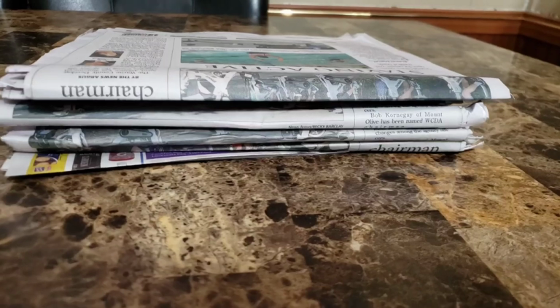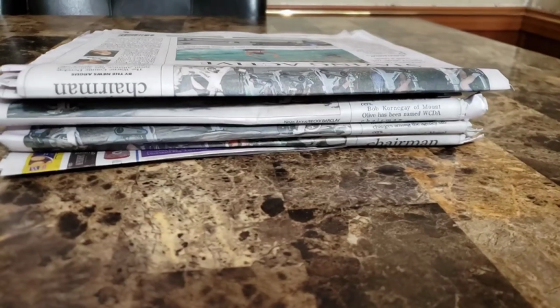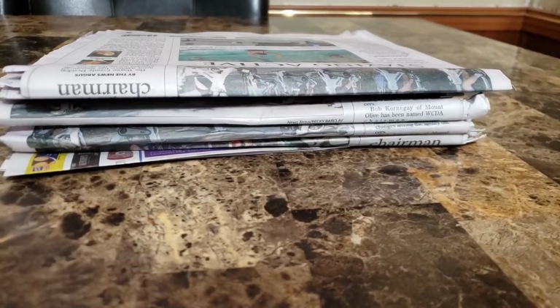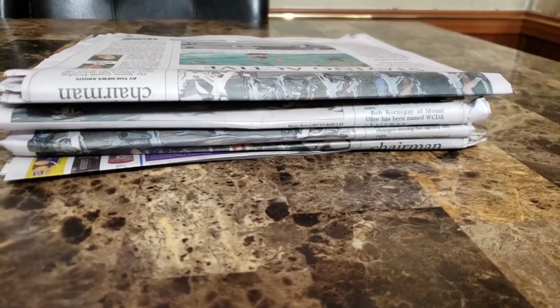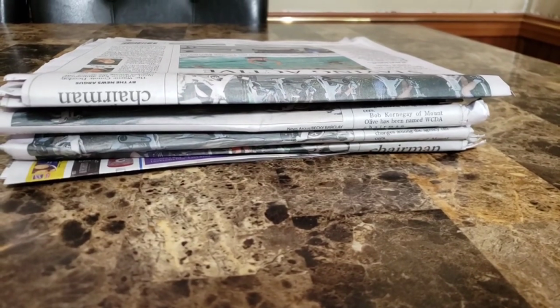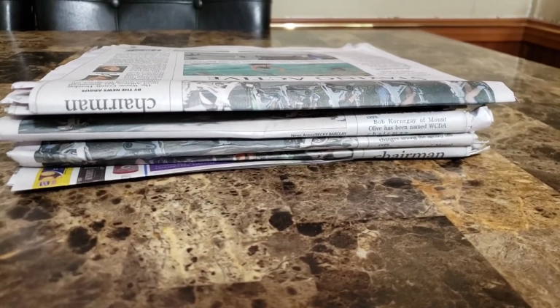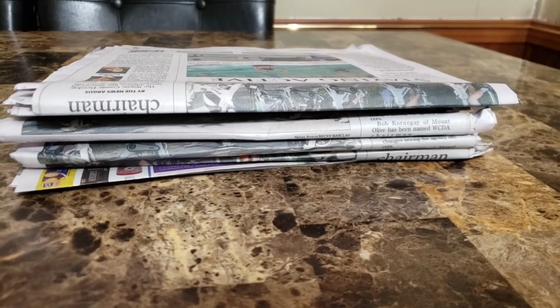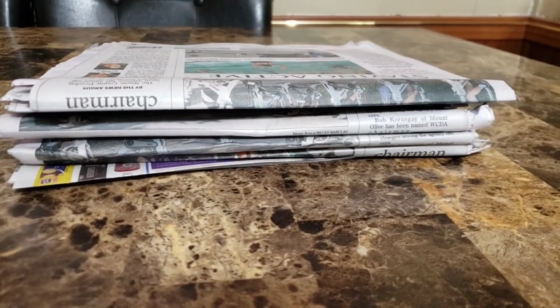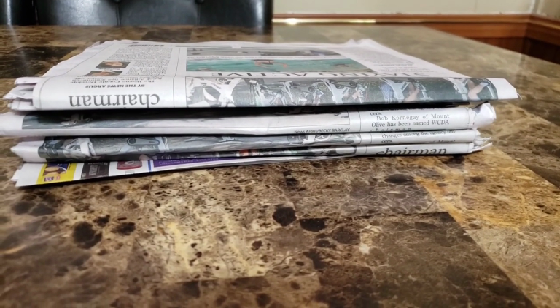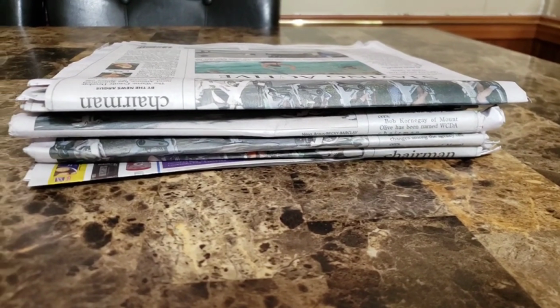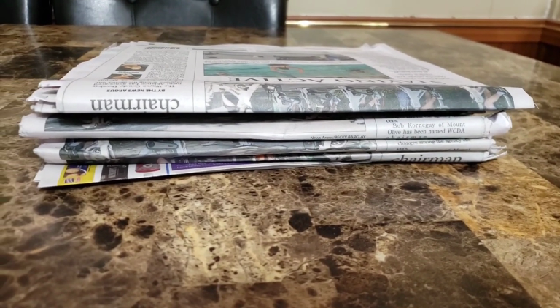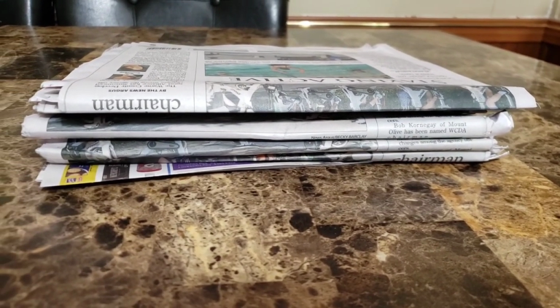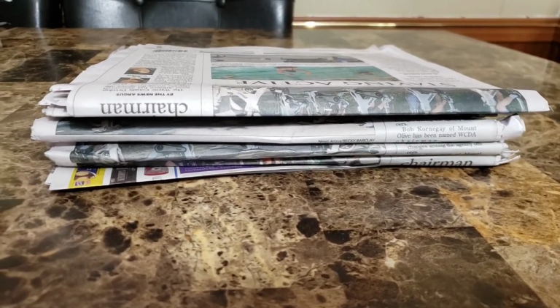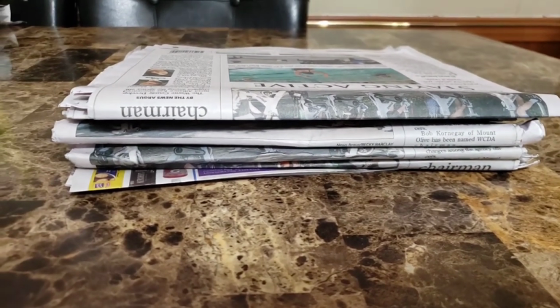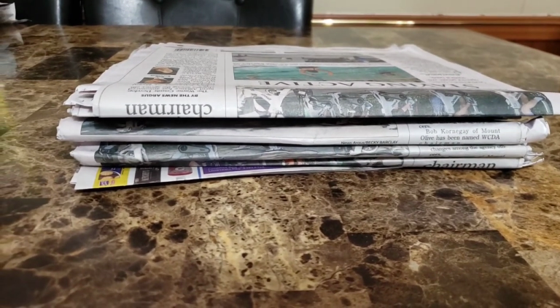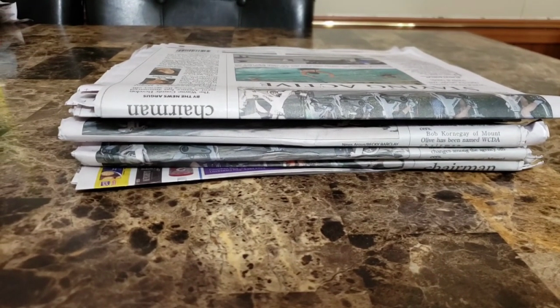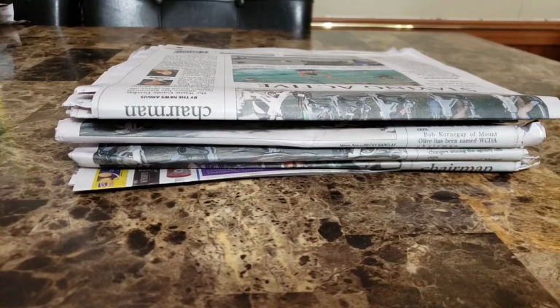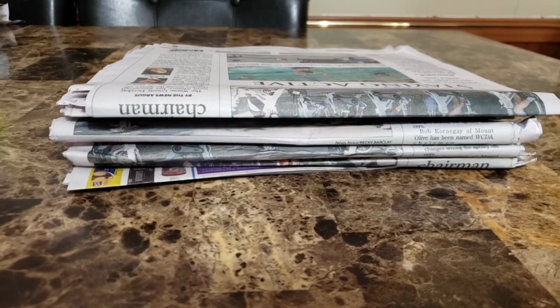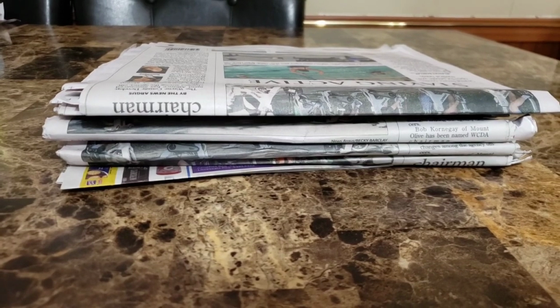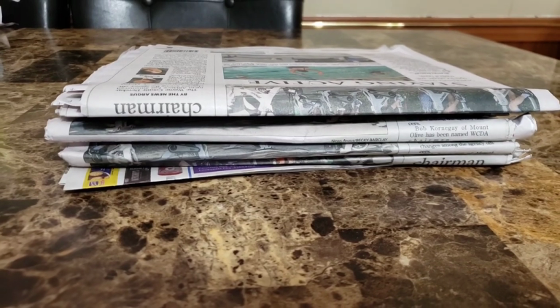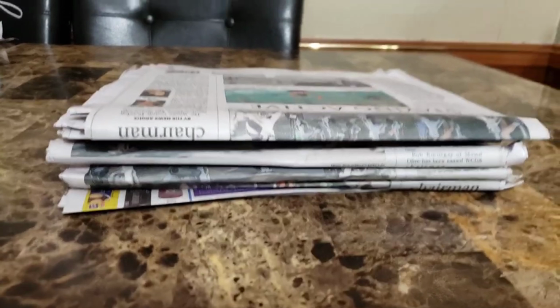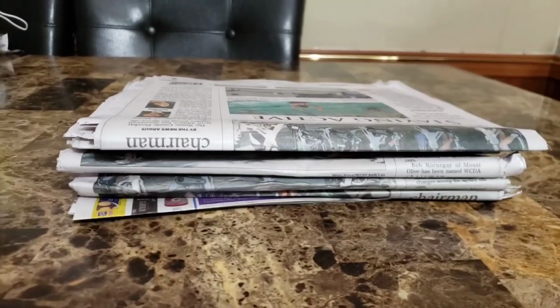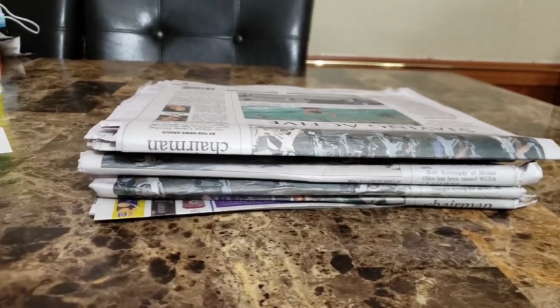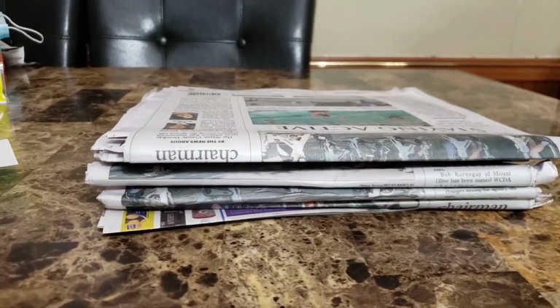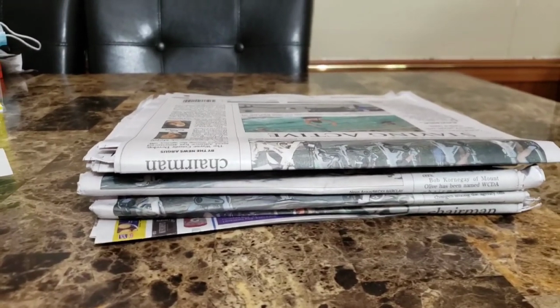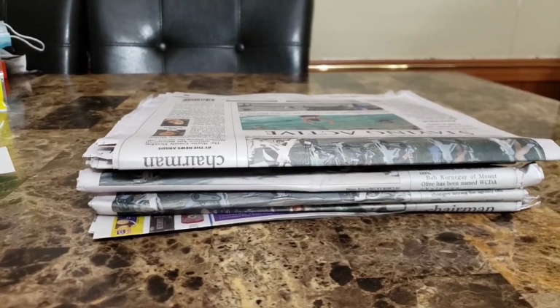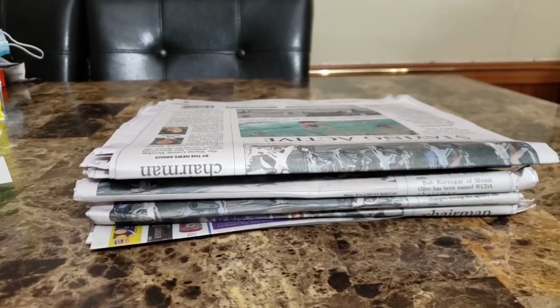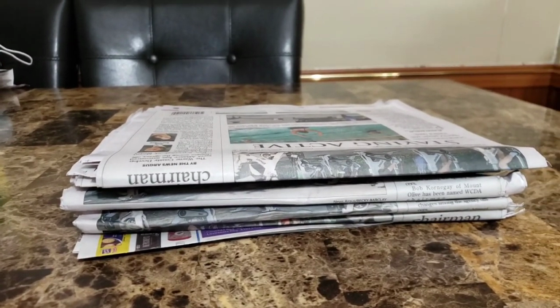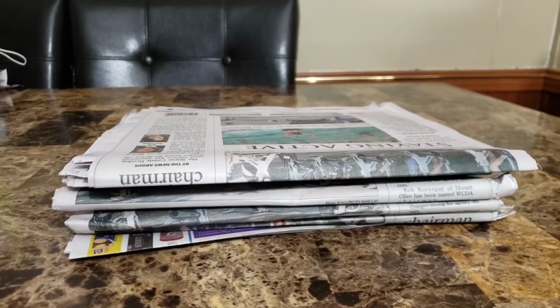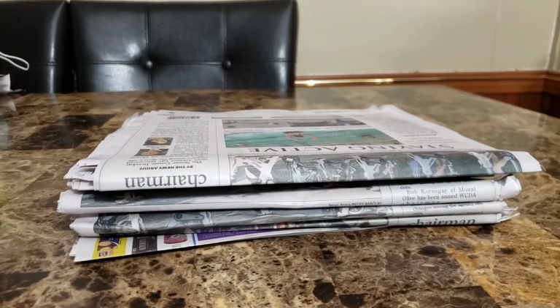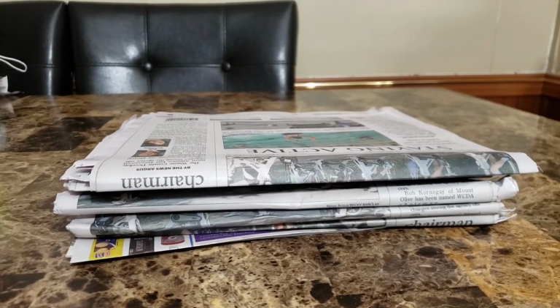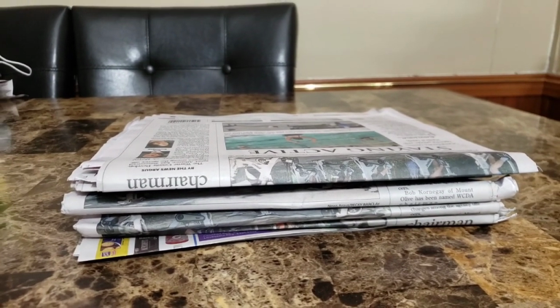Hello beautiful people, happy Sunday! I hope you guys are enjoying your Sunday. It is so beautiful here in North Carolina. I have in front of me my Sunday newspapers.